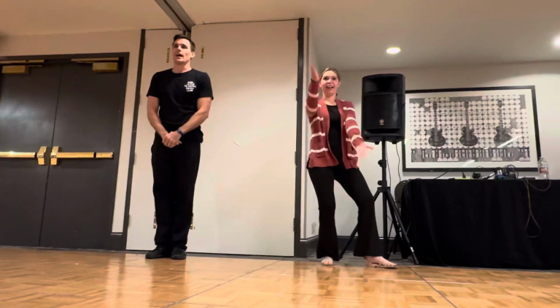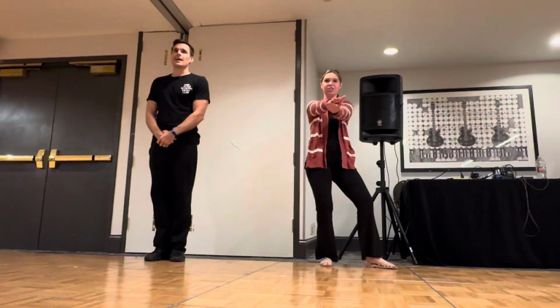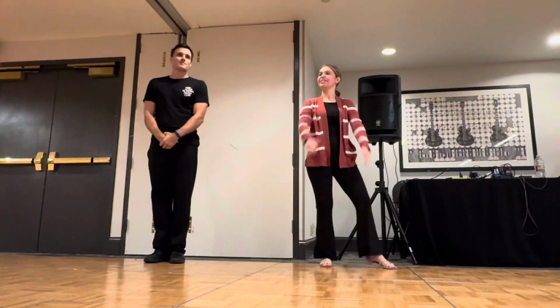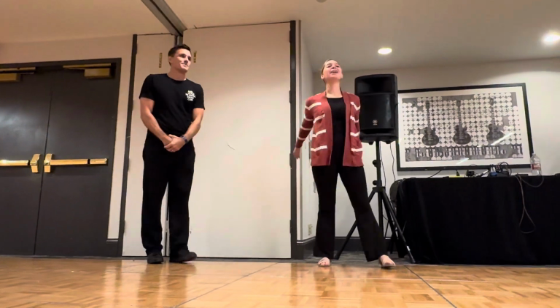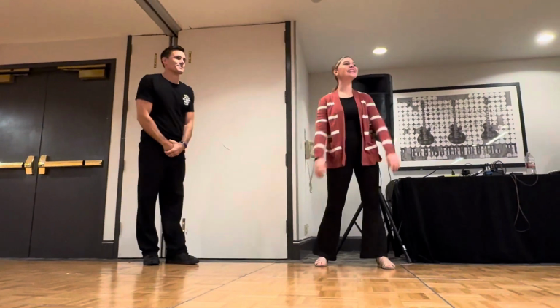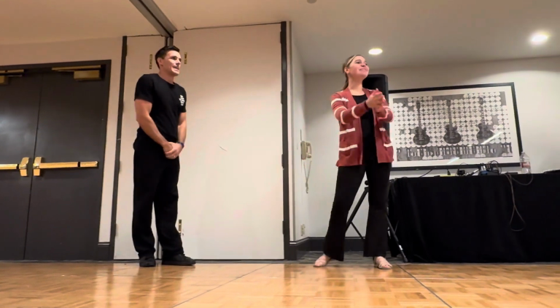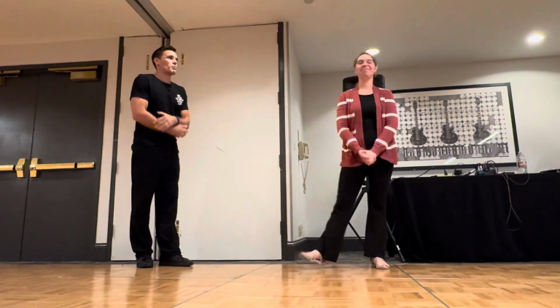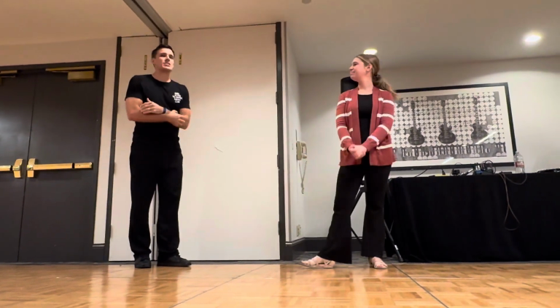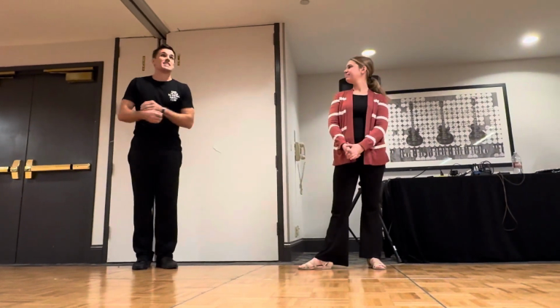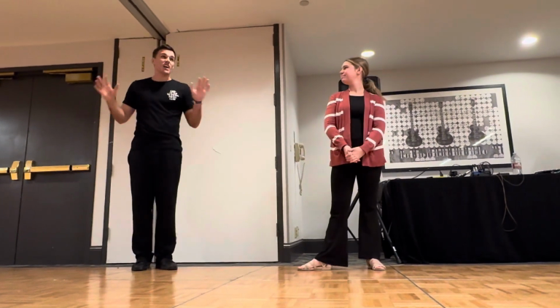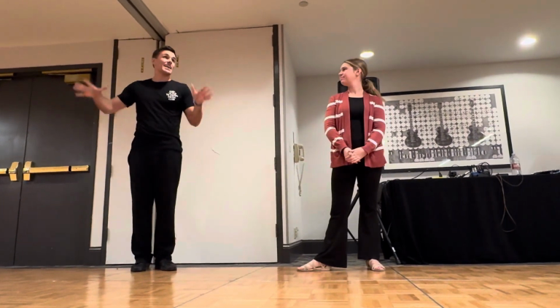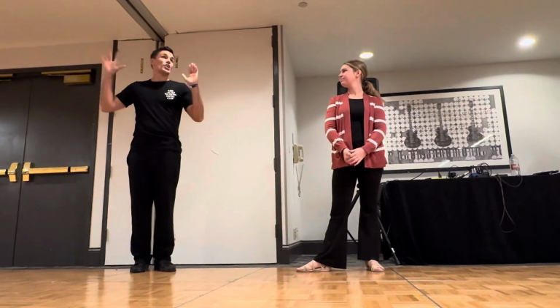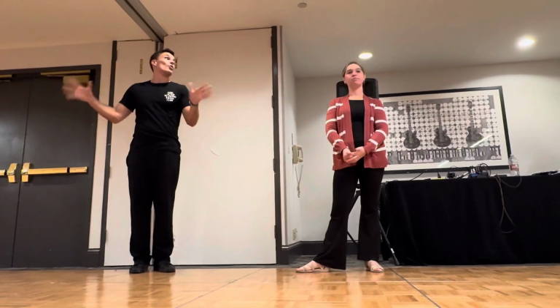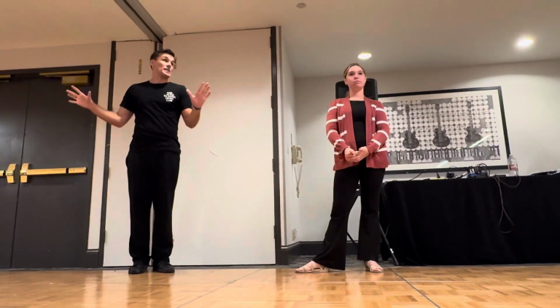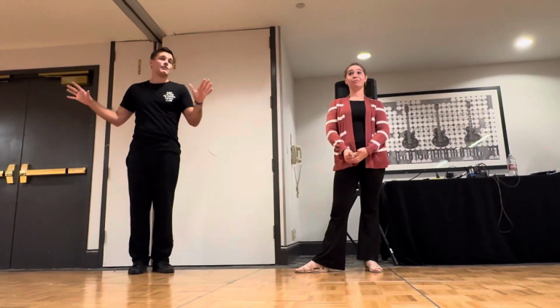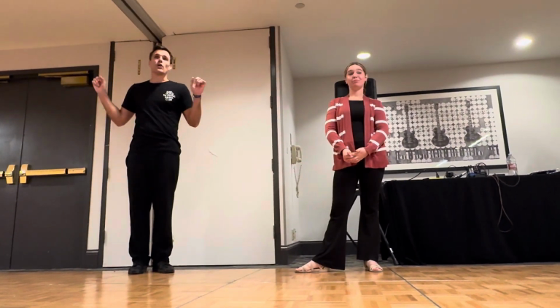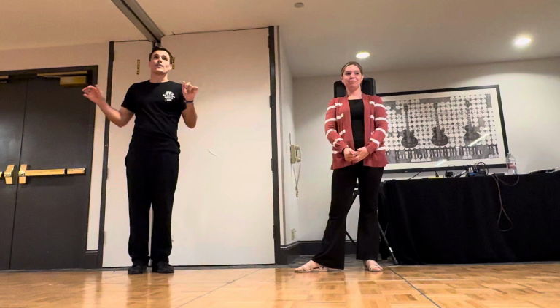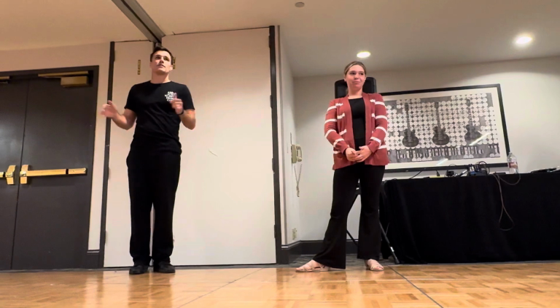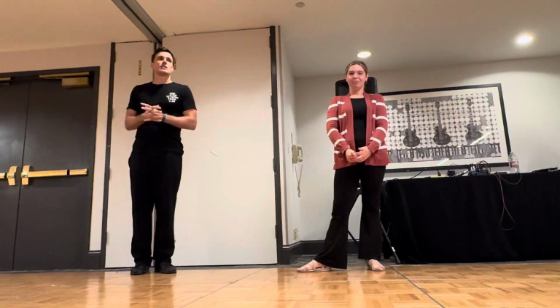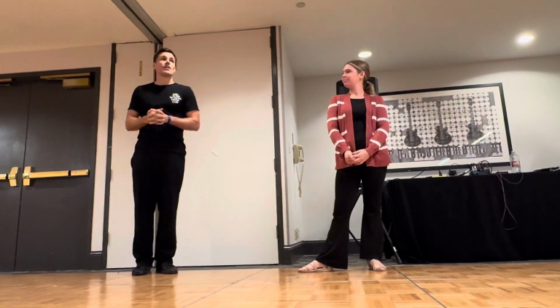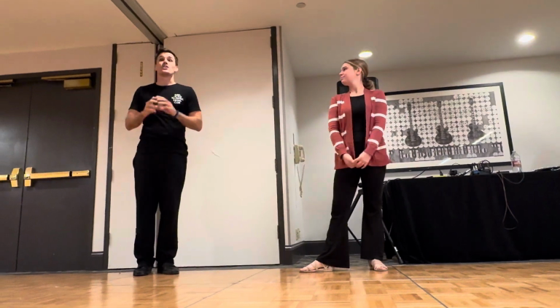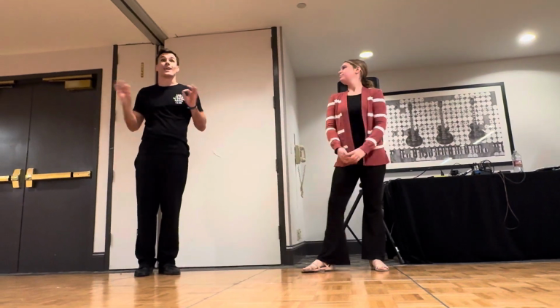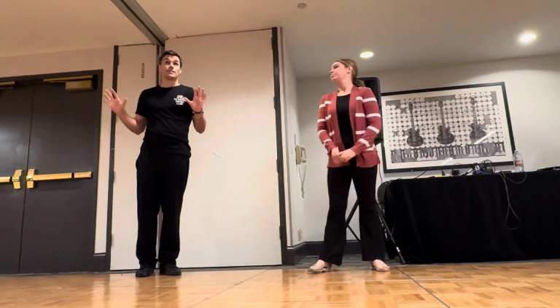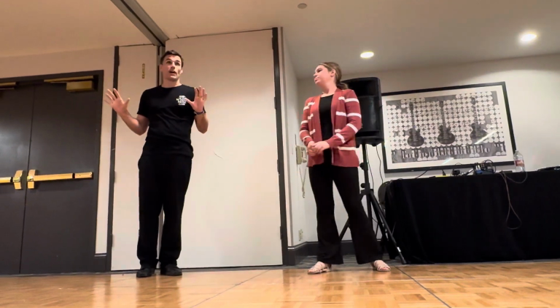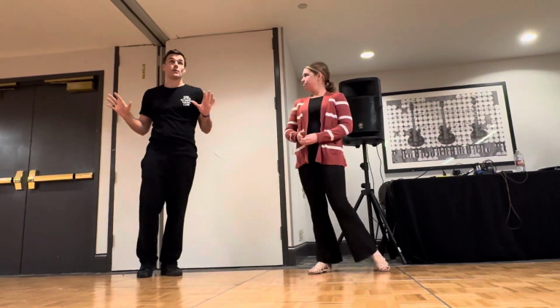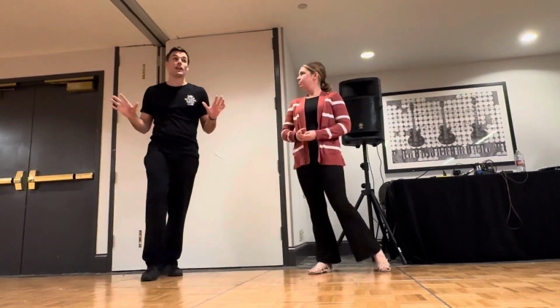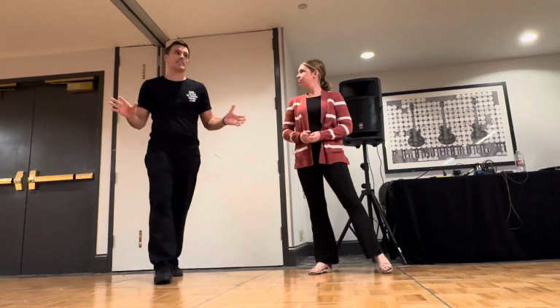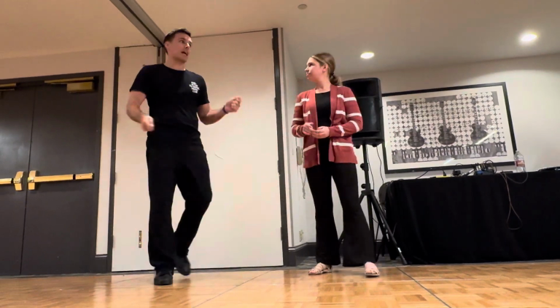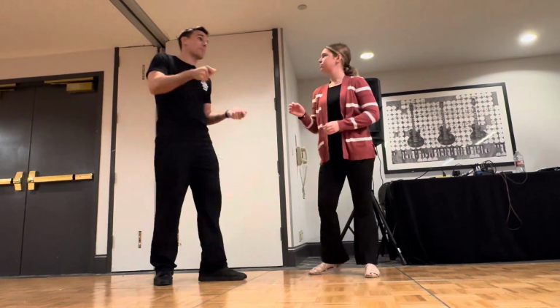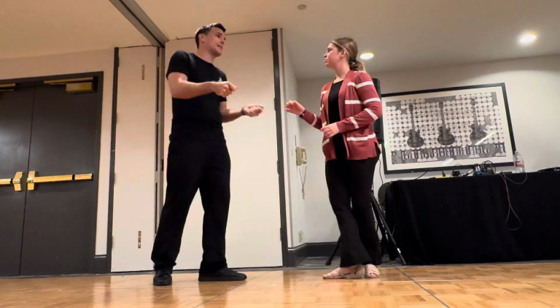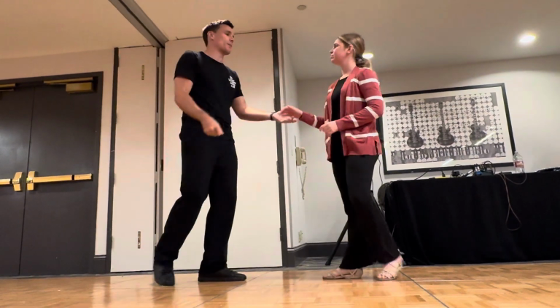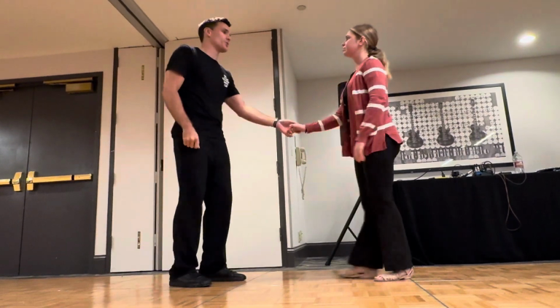I'm Glenn. I'm Lily. And we just did styling galore. We gave you loads of individual styling that is not lead, right? So none of this is like, I'm making my partner do it.